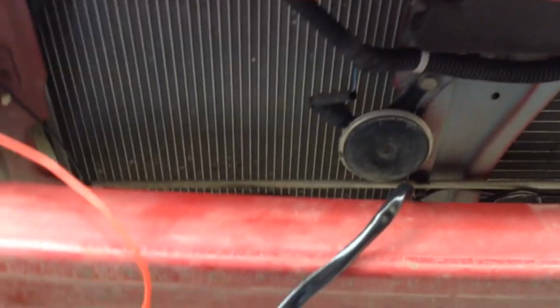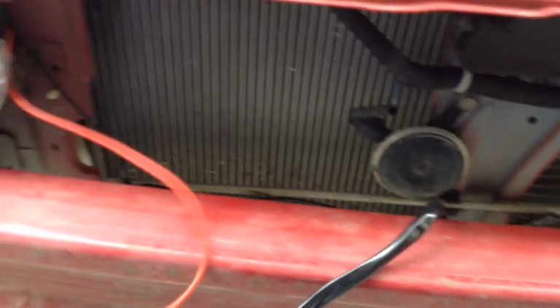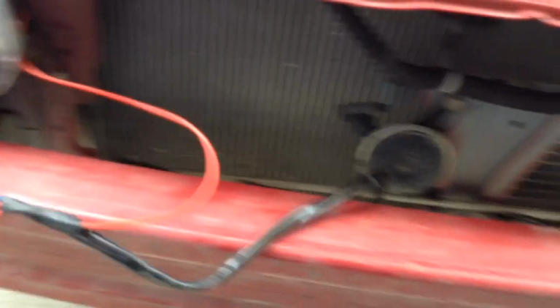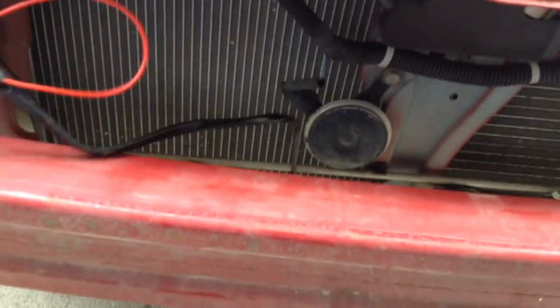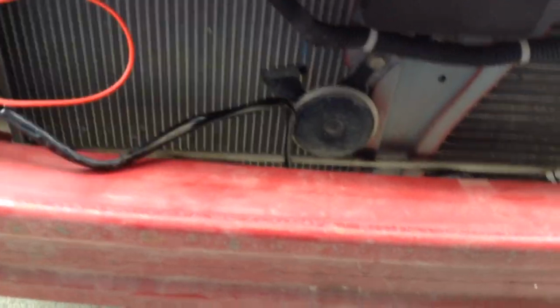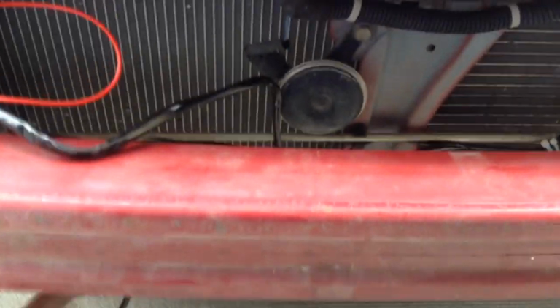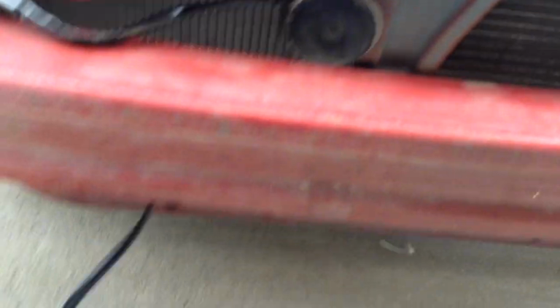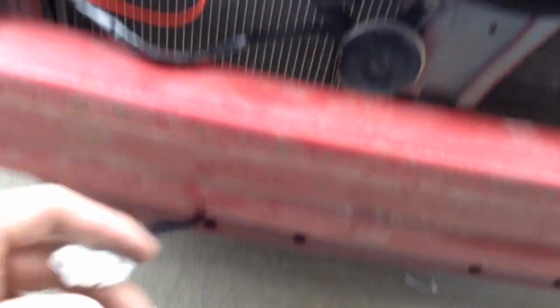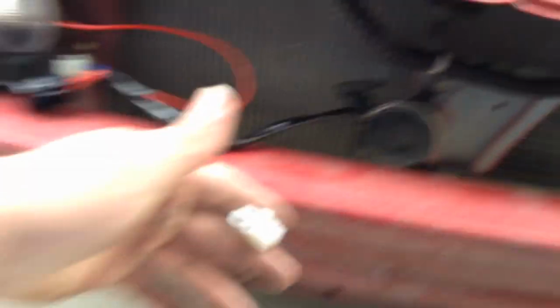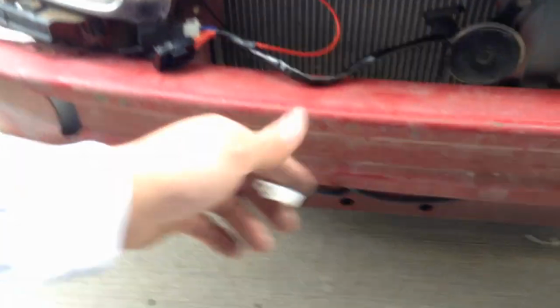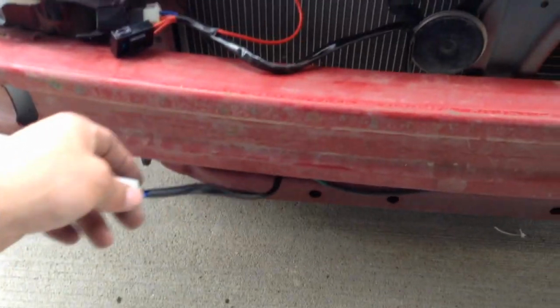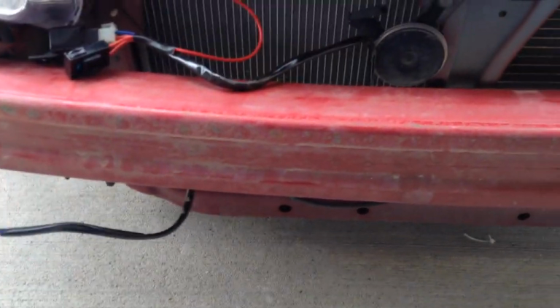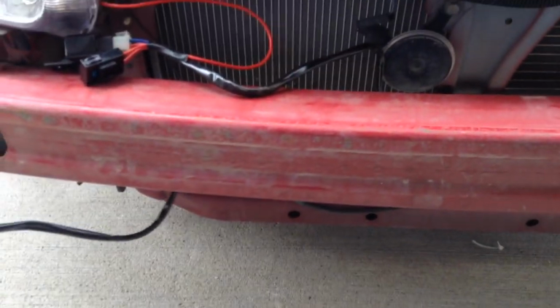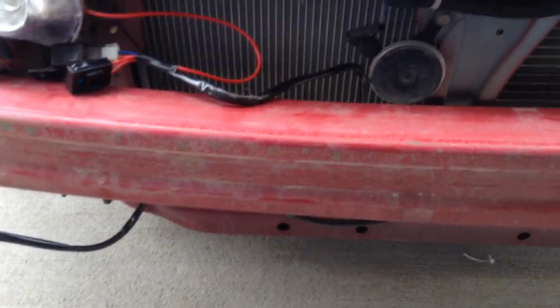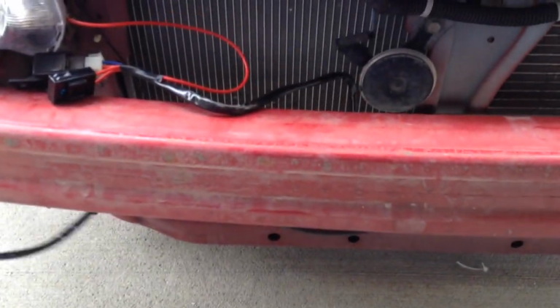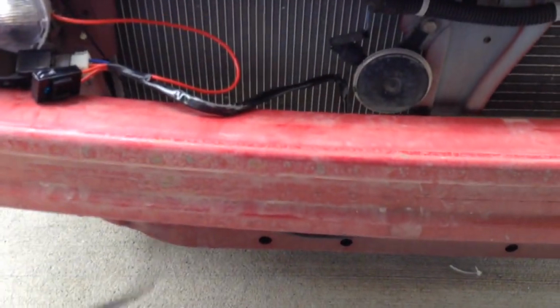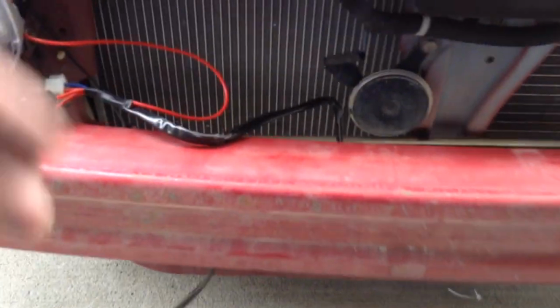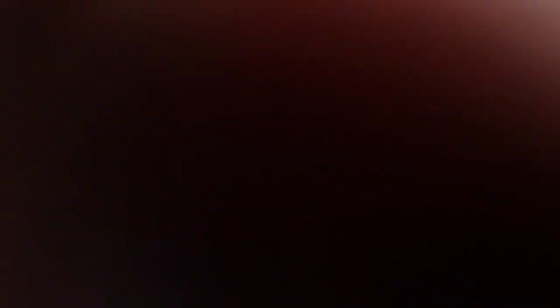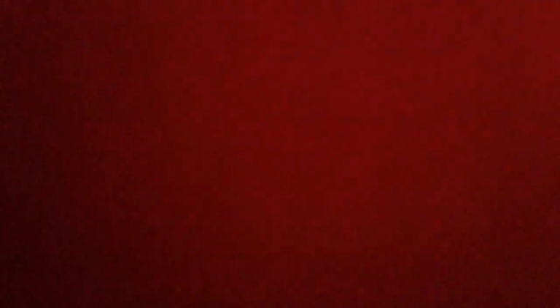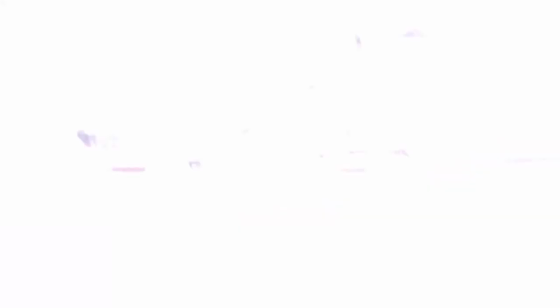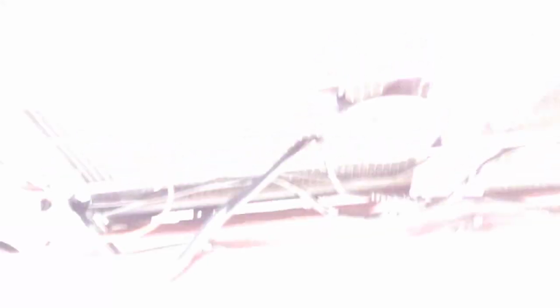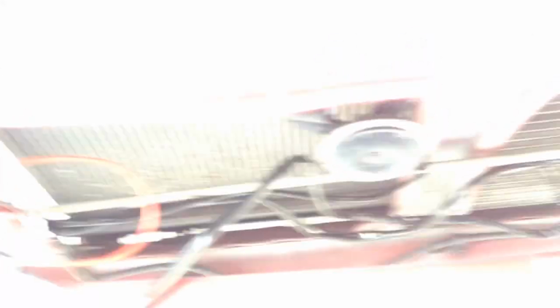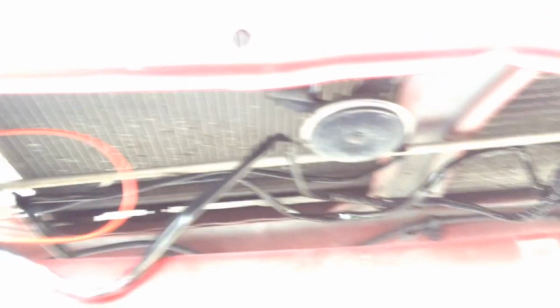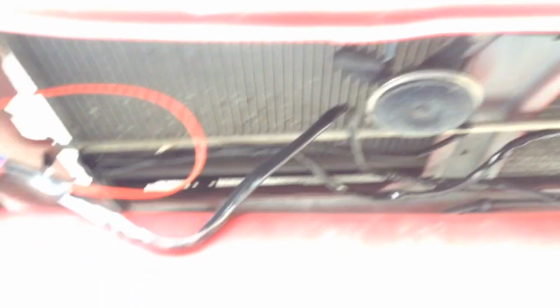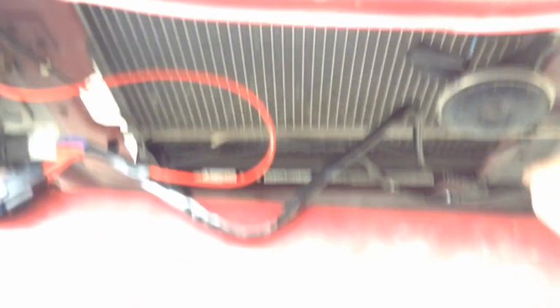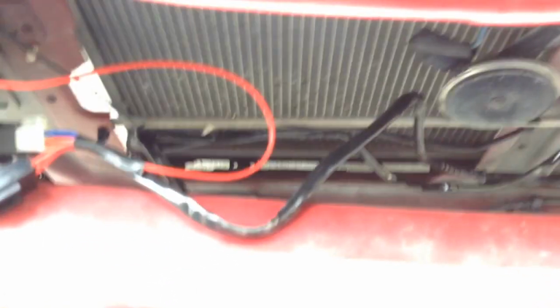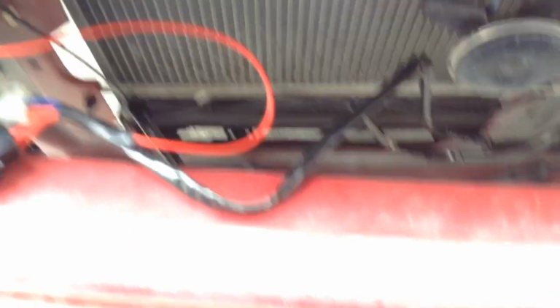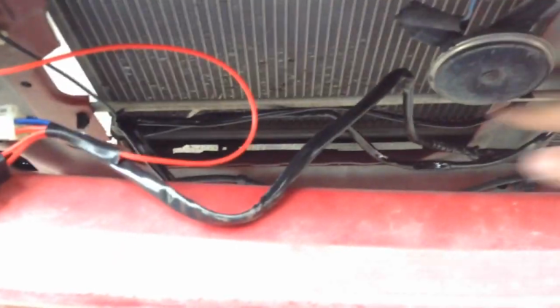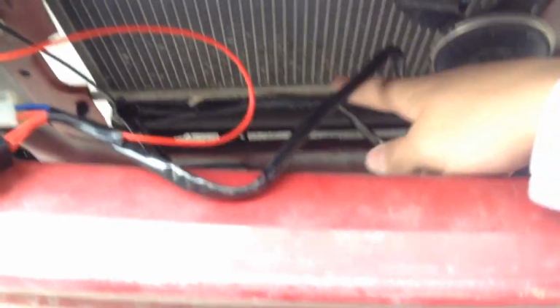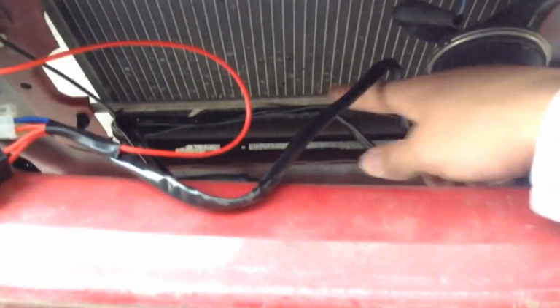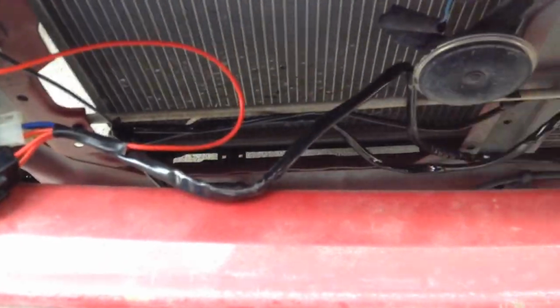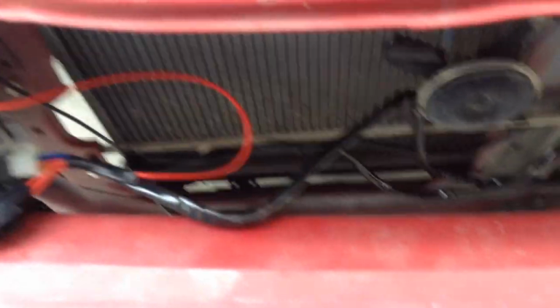Here's the fog light. The plugs themselves right here, and I just kind of zip tied it, zip tied it against the AC rail there.